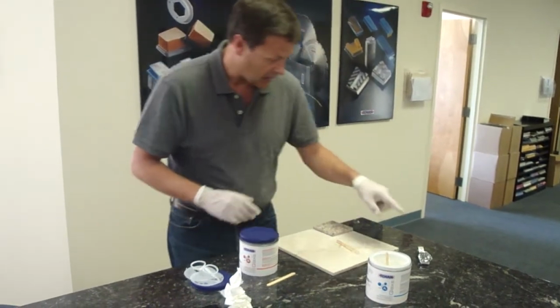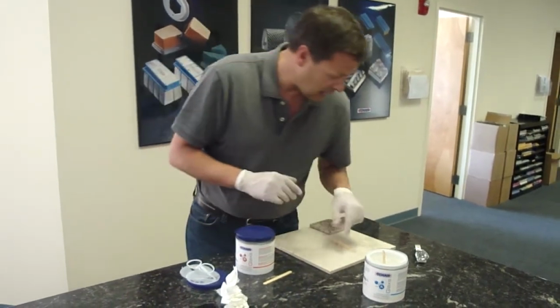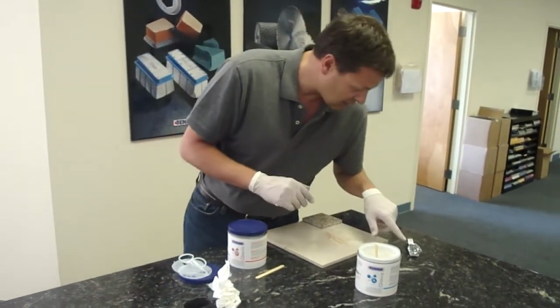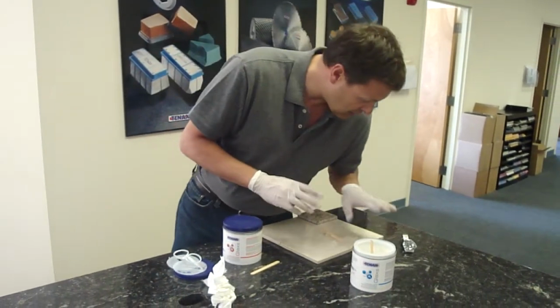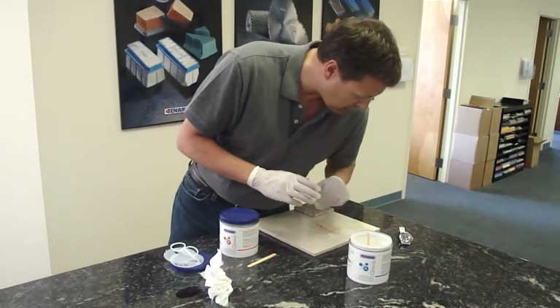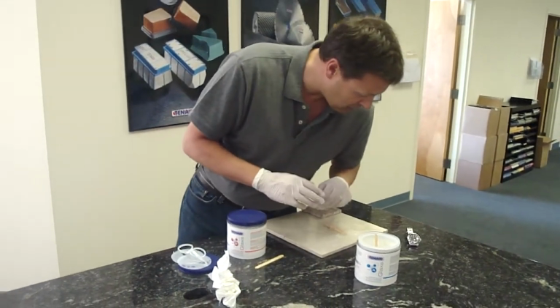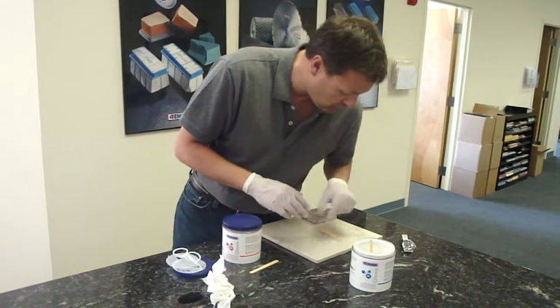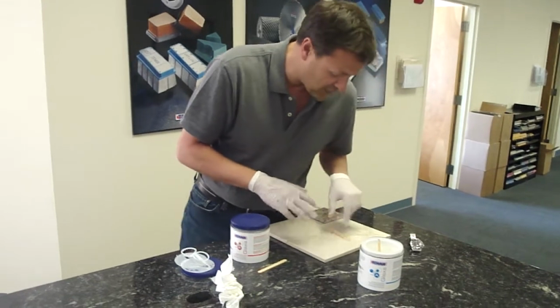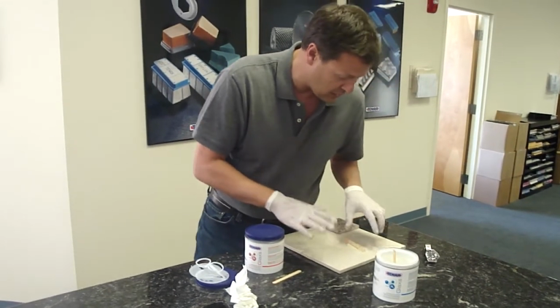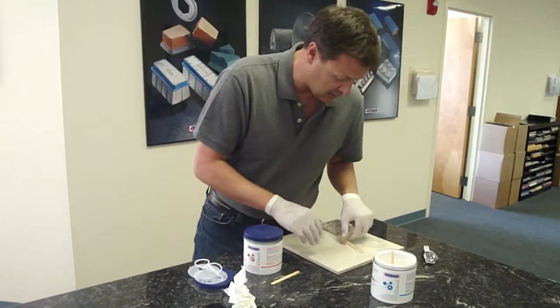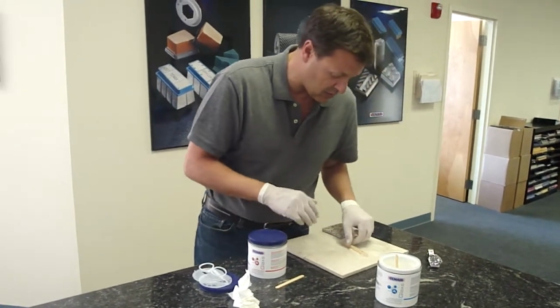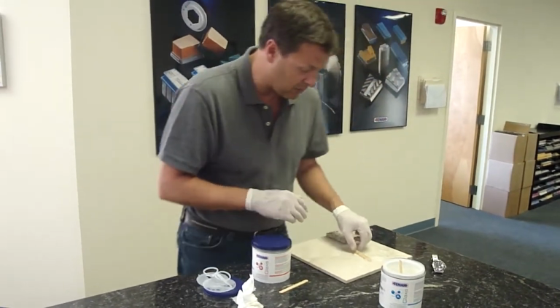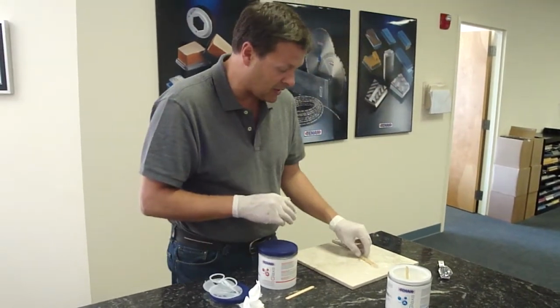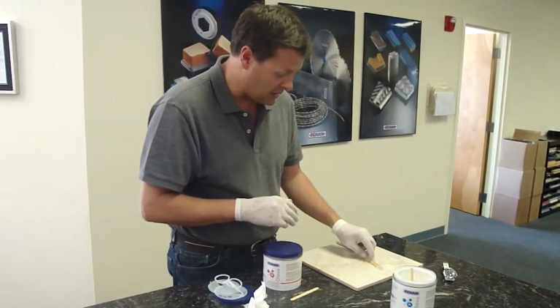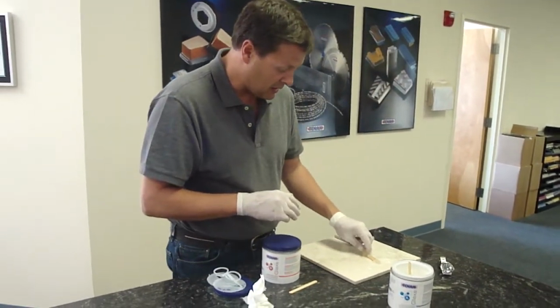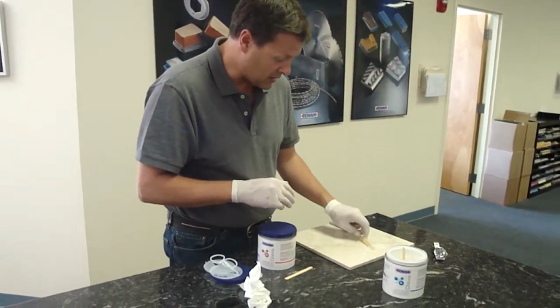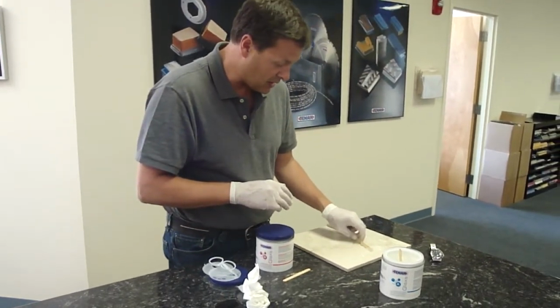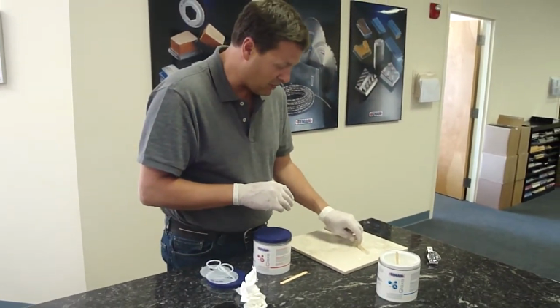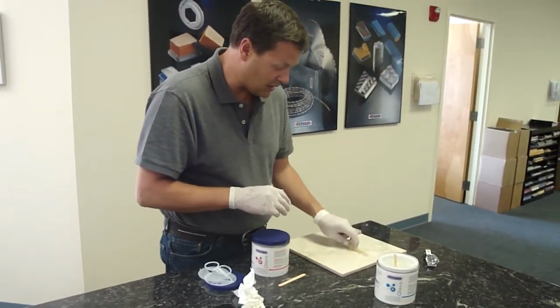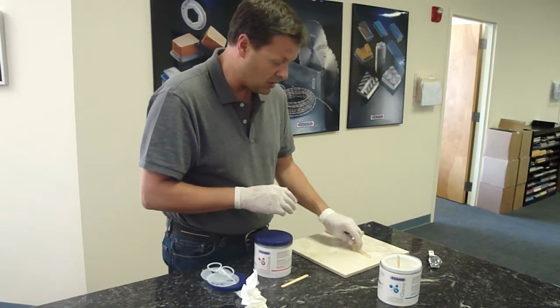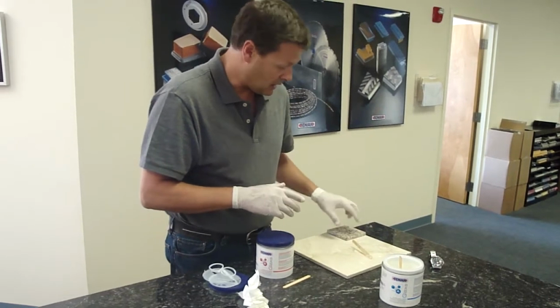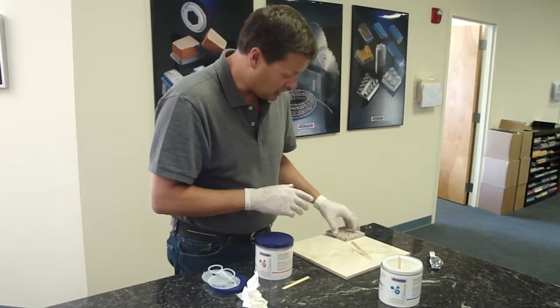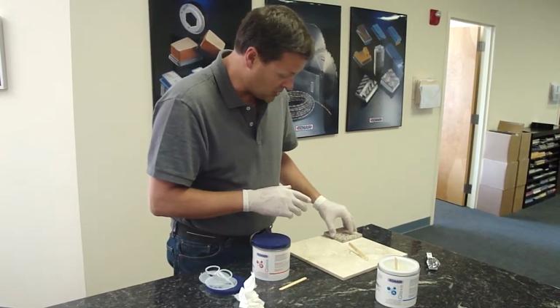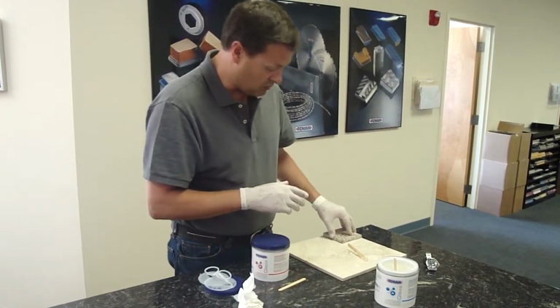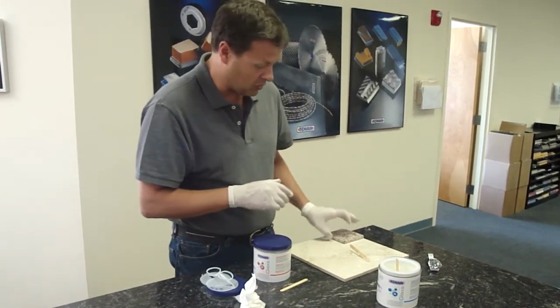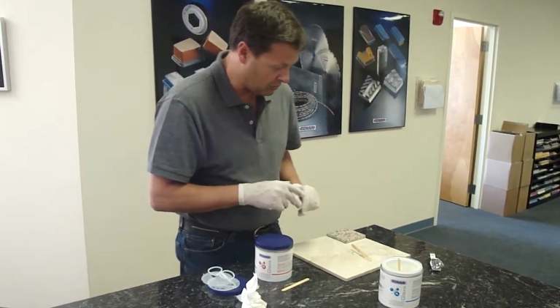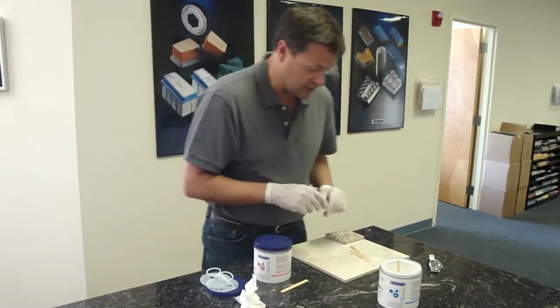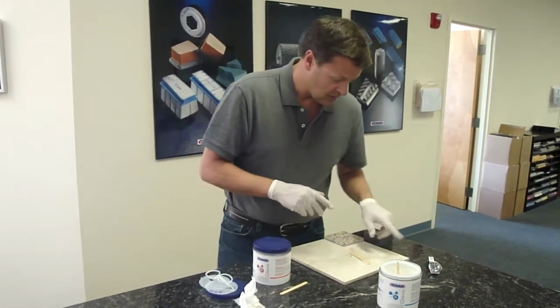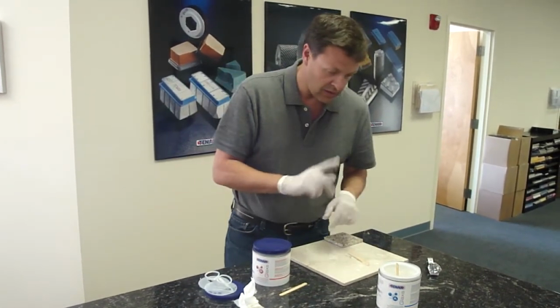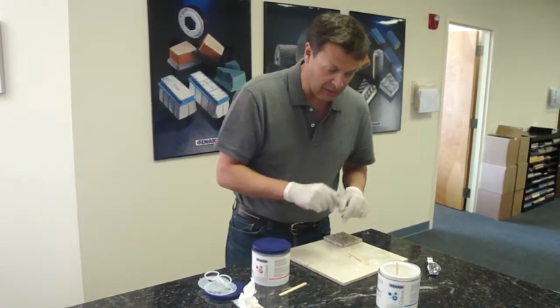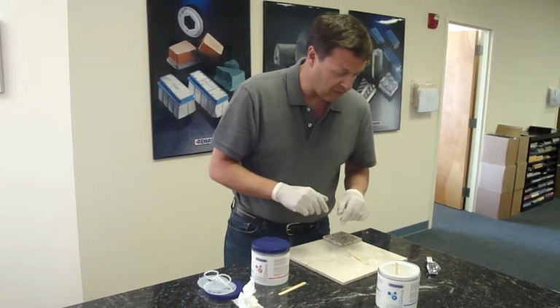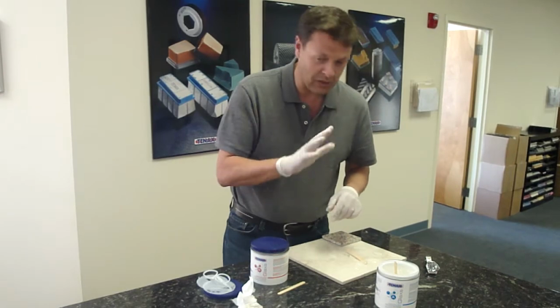I give it probably four or five more minutes and then it's going to be completely dry. You will see I cannot move my stick anymore and this piece should hold to the piece. So let's see in about five more minutes.